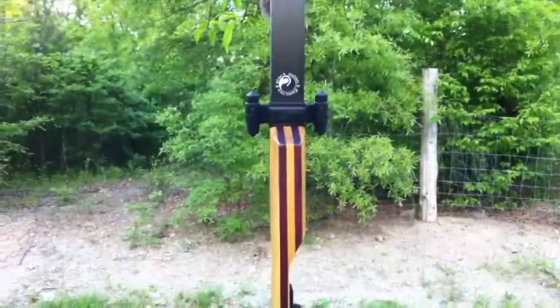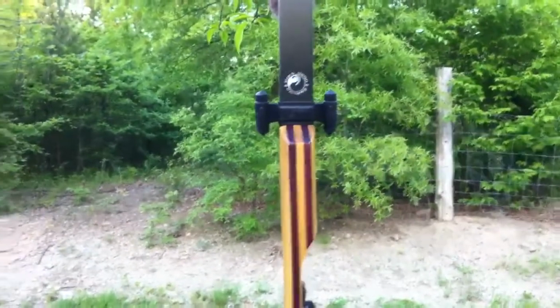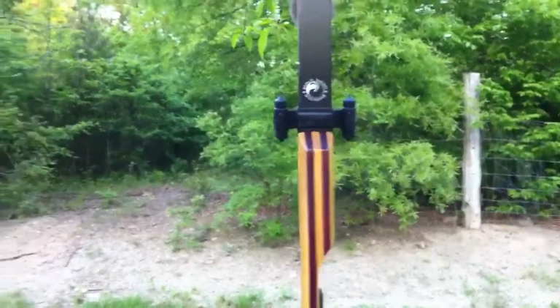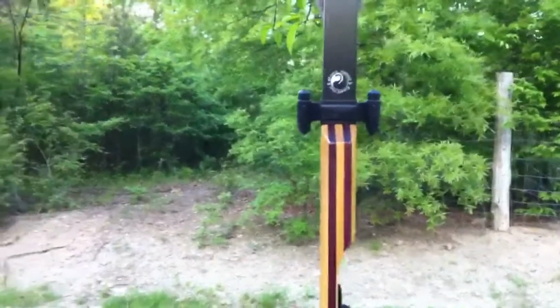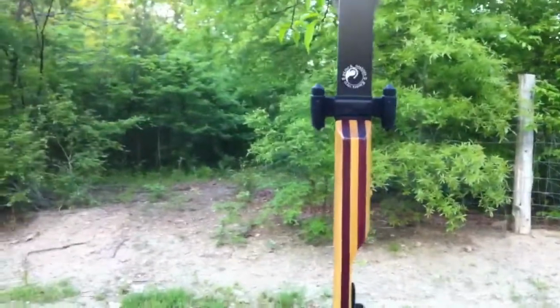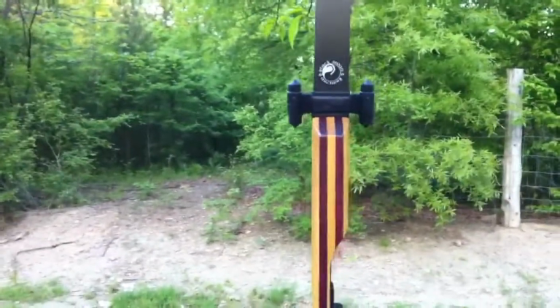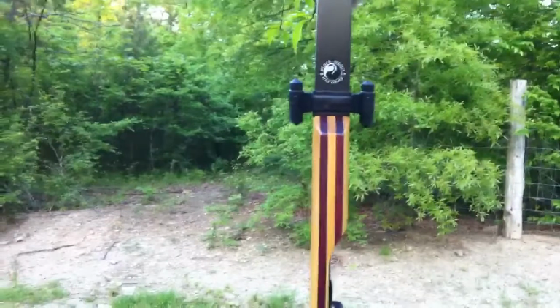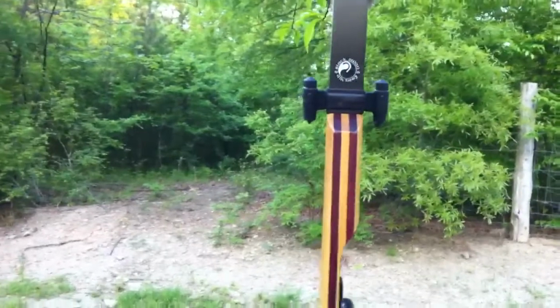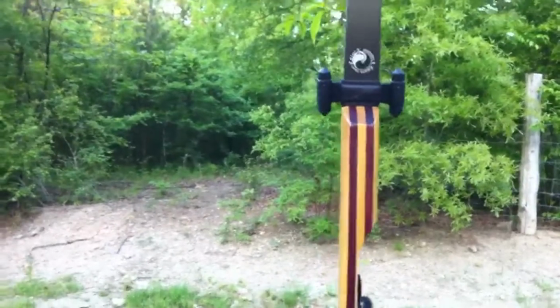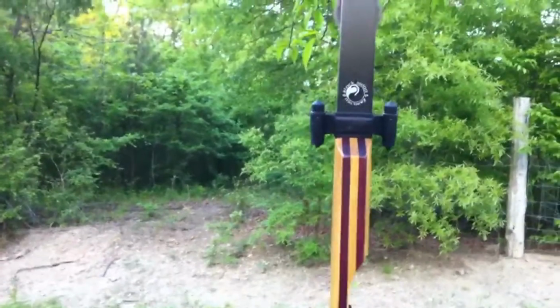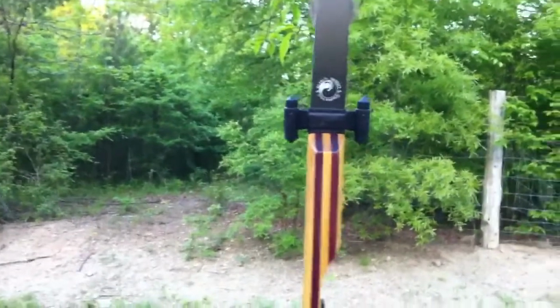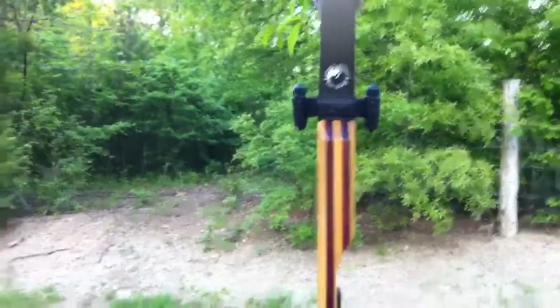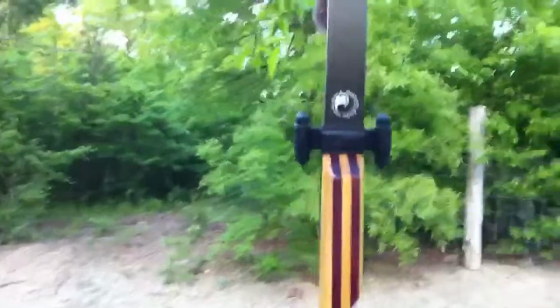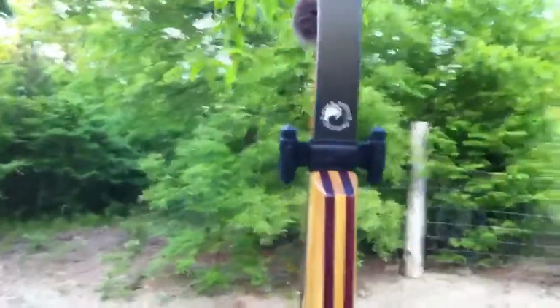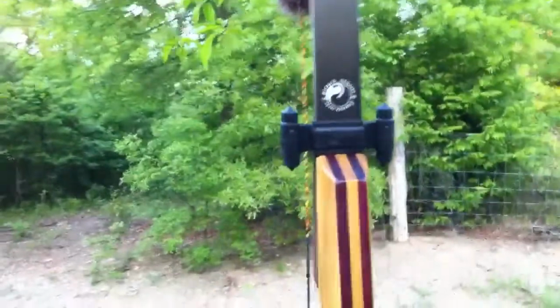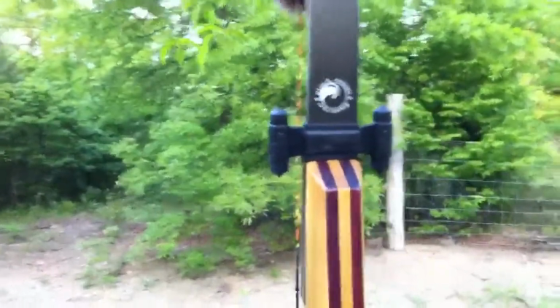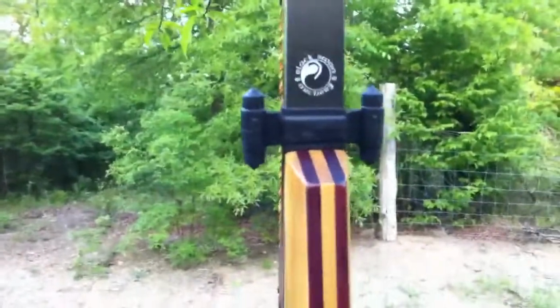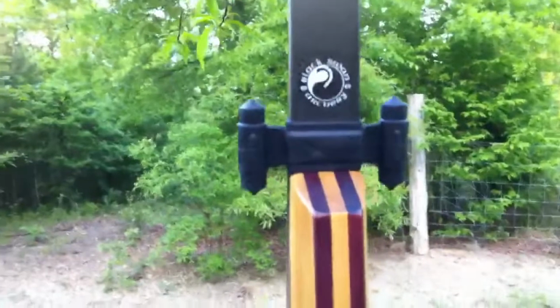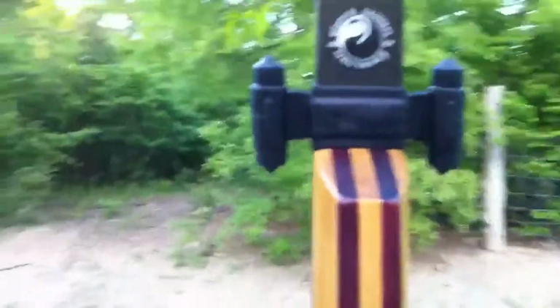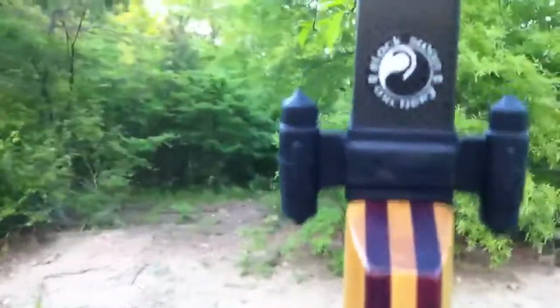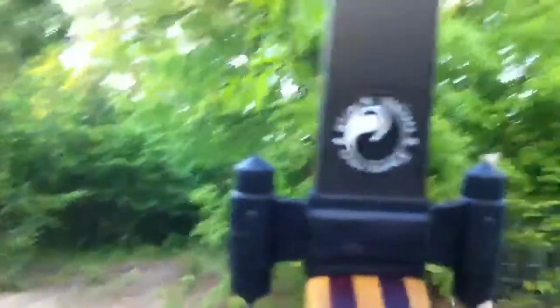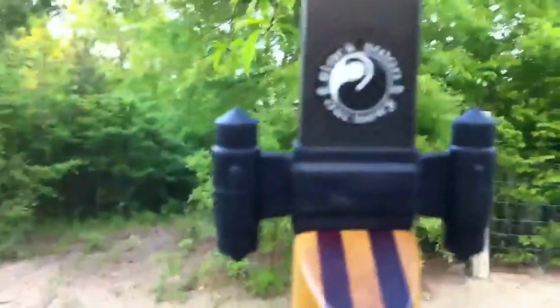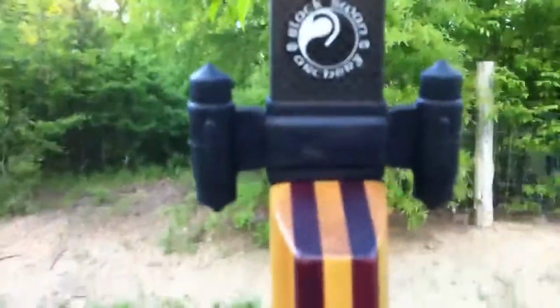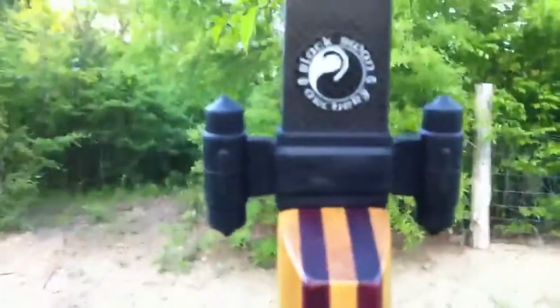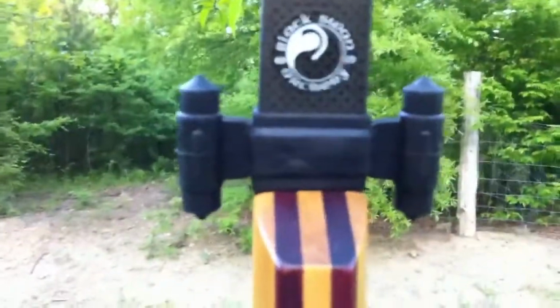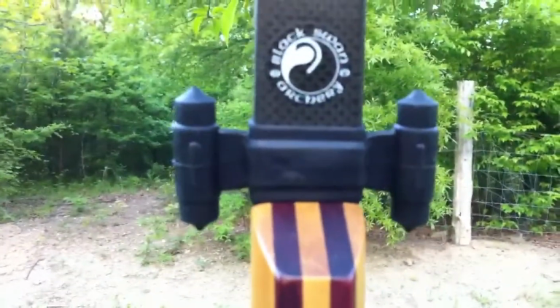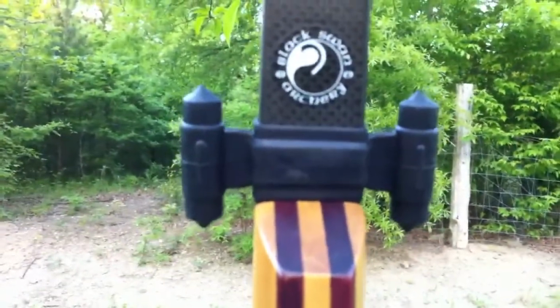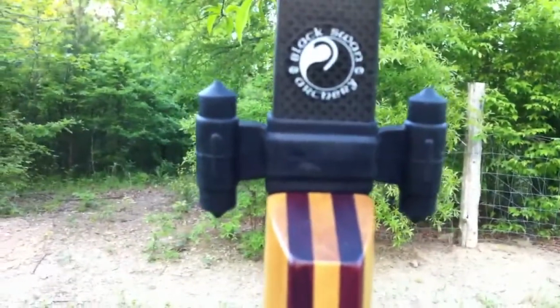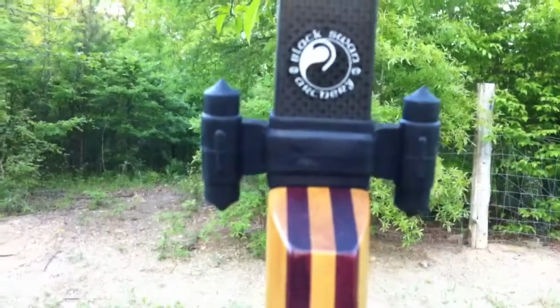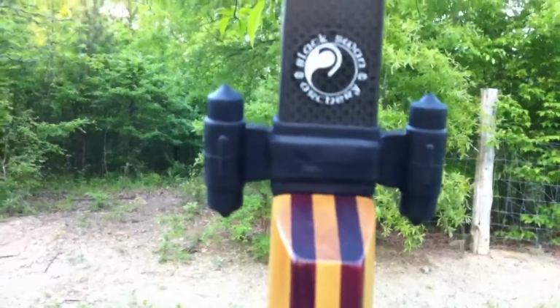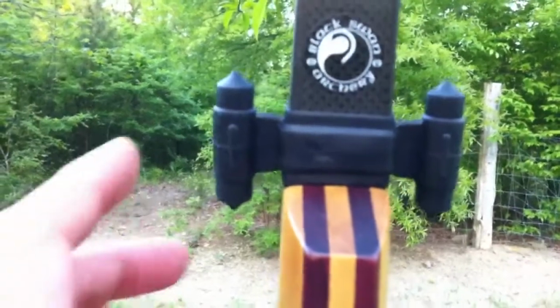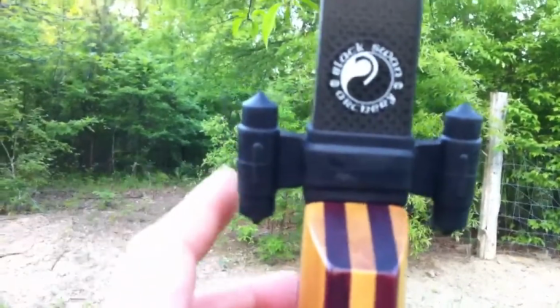Hey everybody, this is Rip Fletching. Just got back from the Paris, Texas Pro-Am. I want to show you guys some stuff I came up with. Check these out — these limb silencers are crazy good and I'll show you how they work.